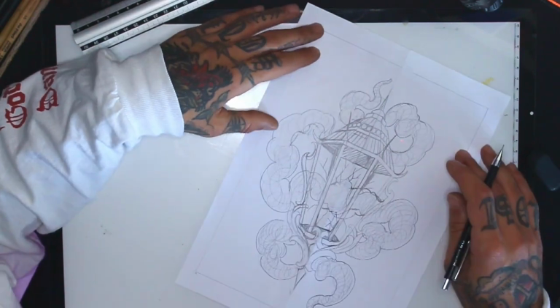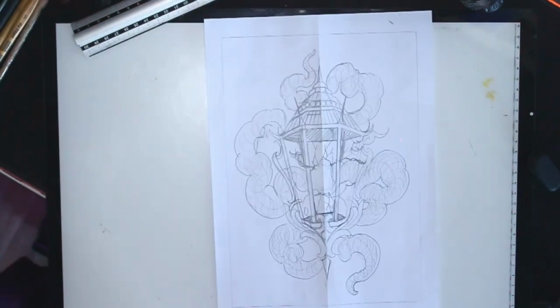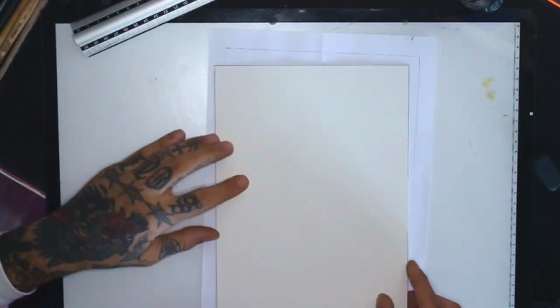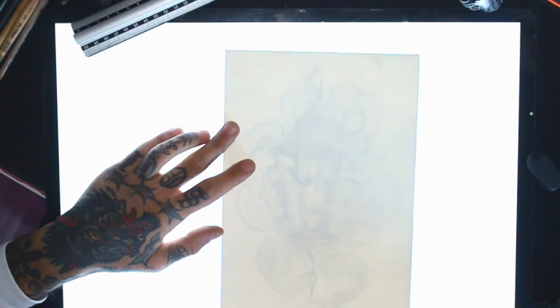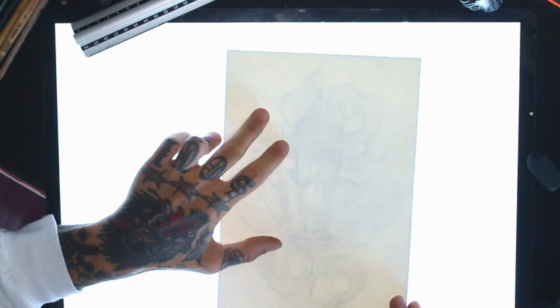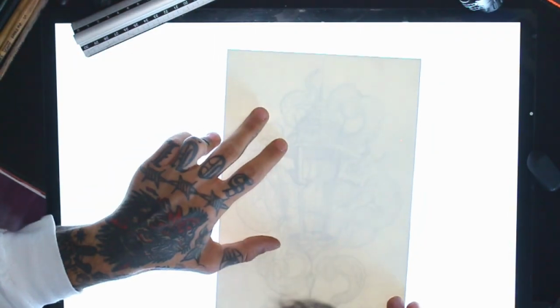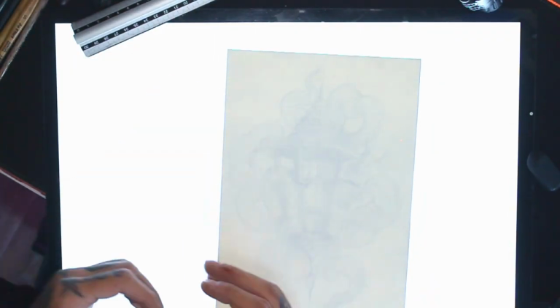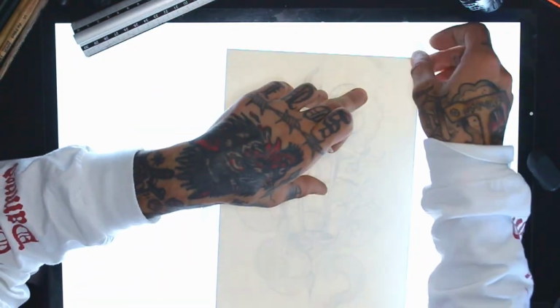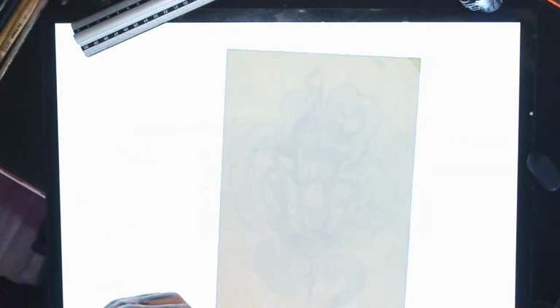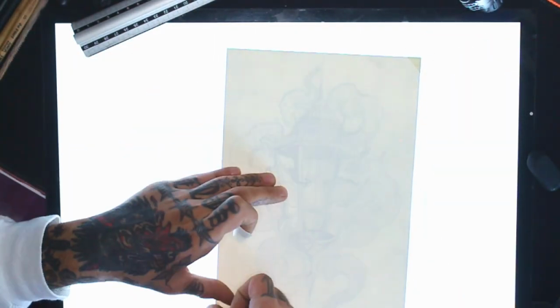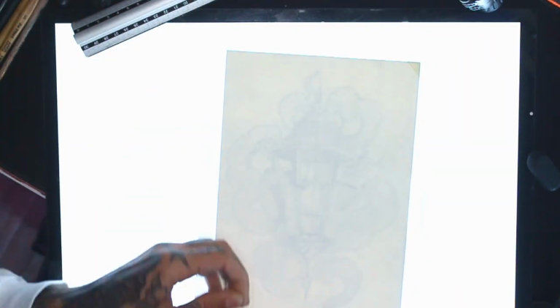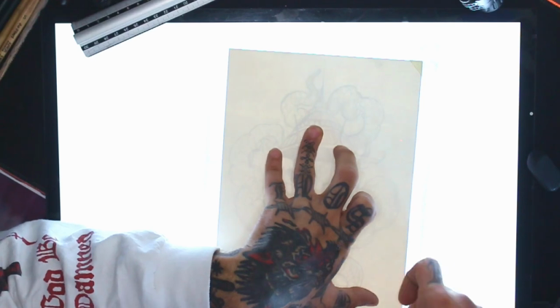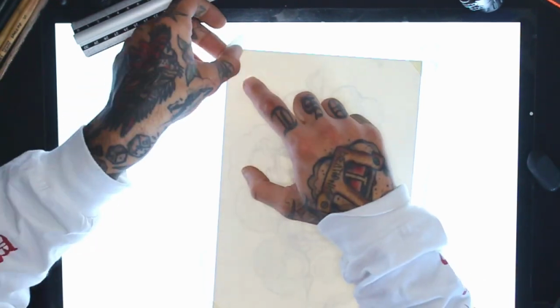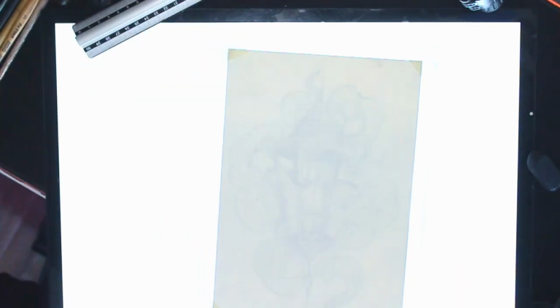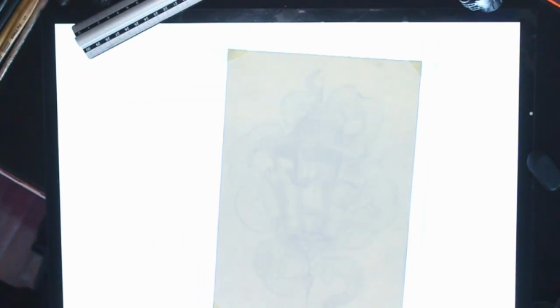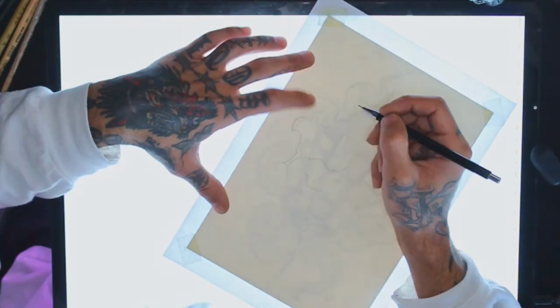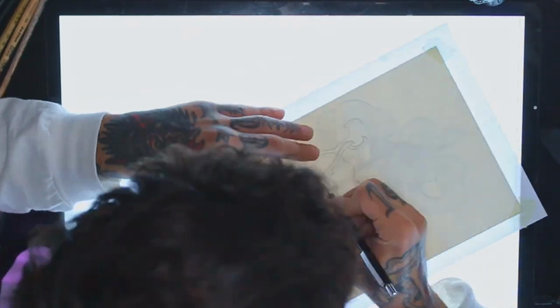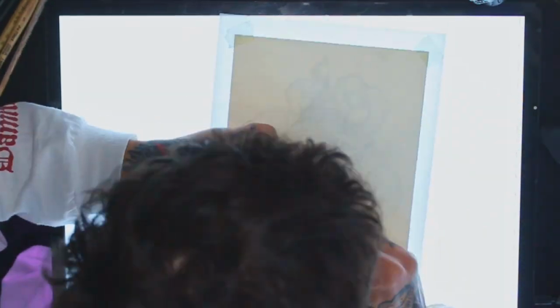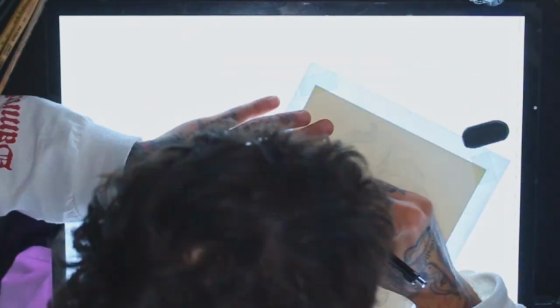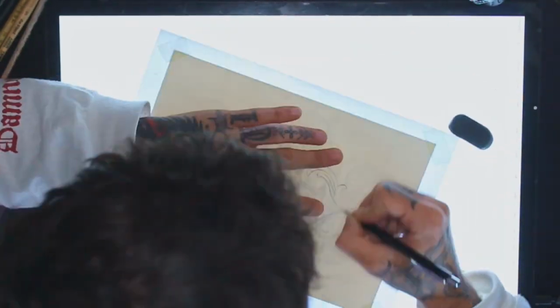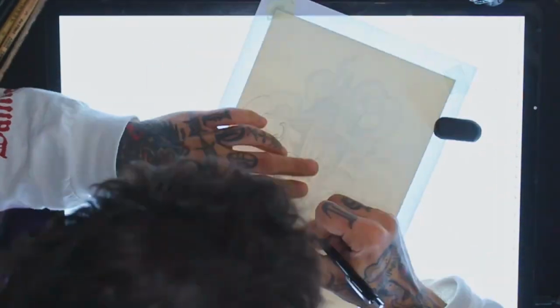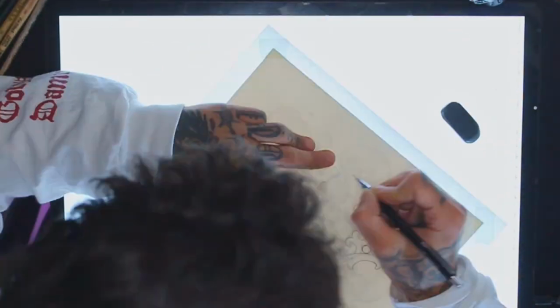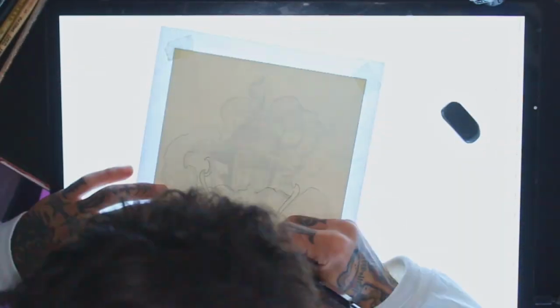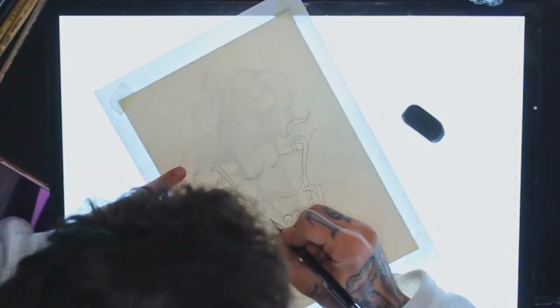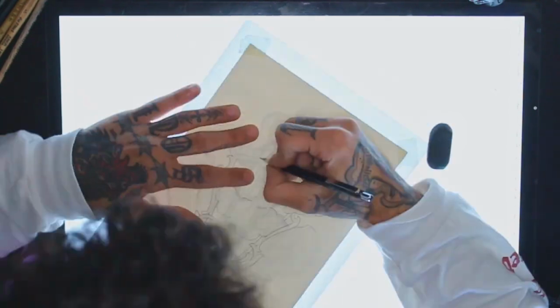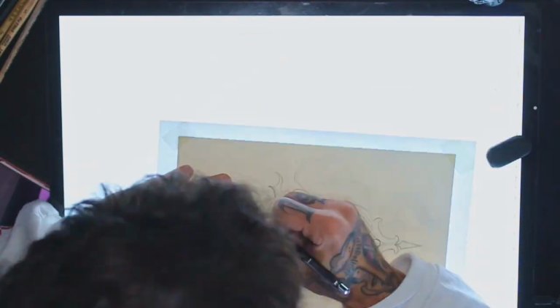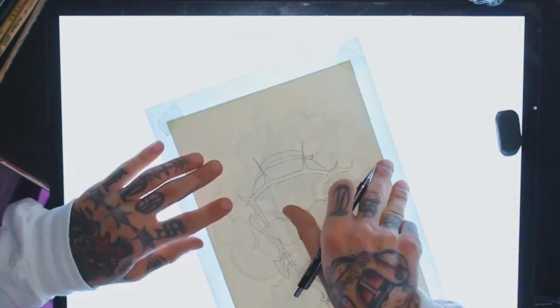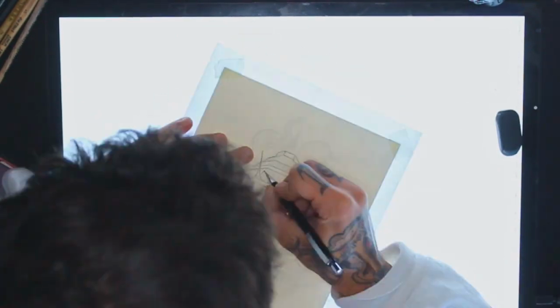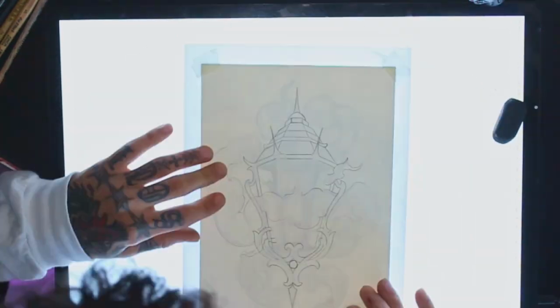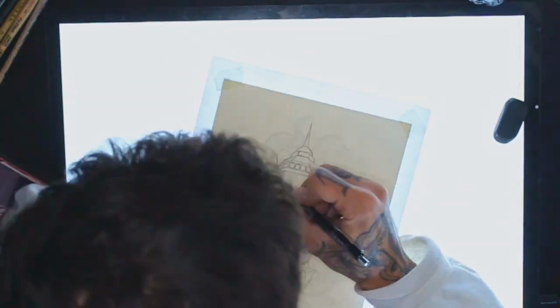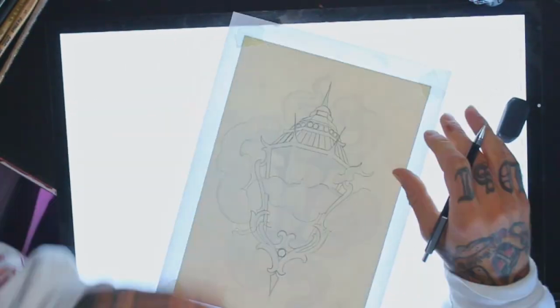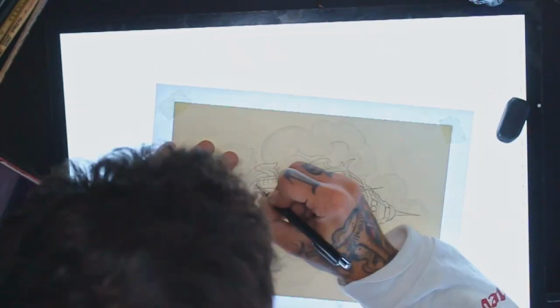I will now transfer the sketch to the final paper — Arches fine-grained cold-pressed A5 paper — and I will transfer in pencil again, because it's one more opportunity to redo the sketch and catch some things I like and don't like.